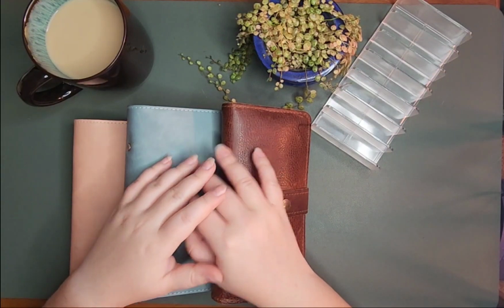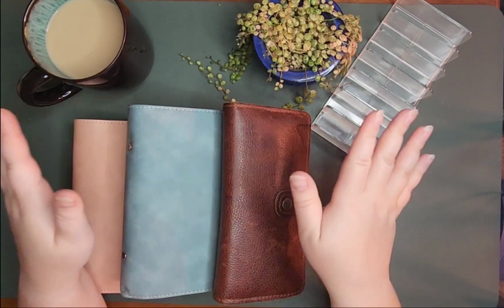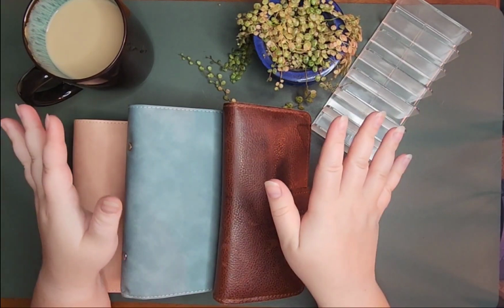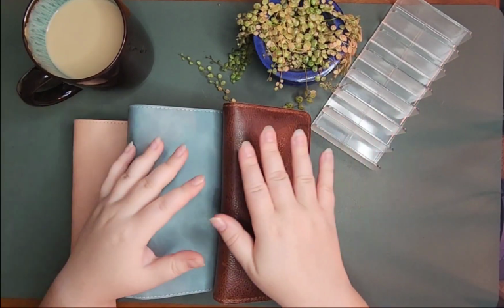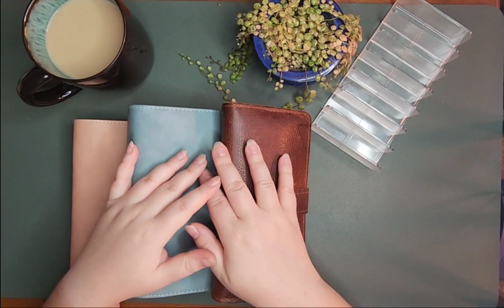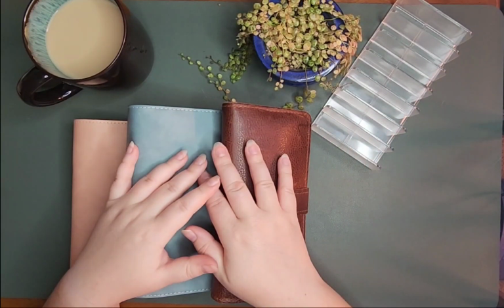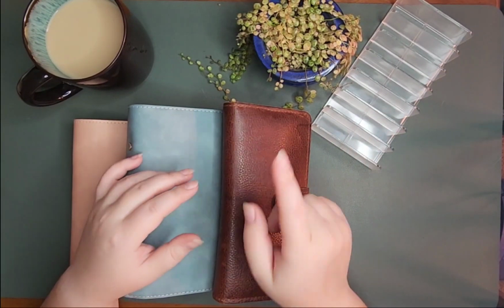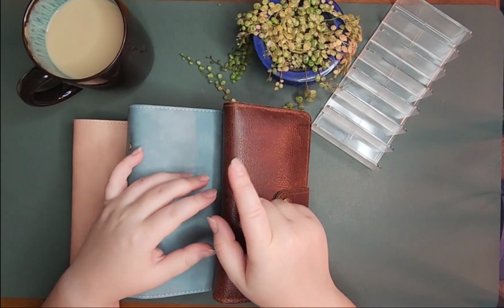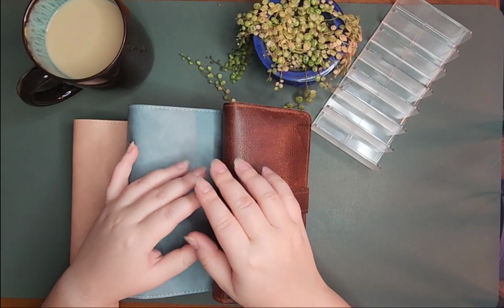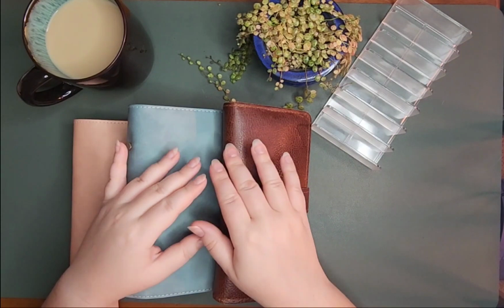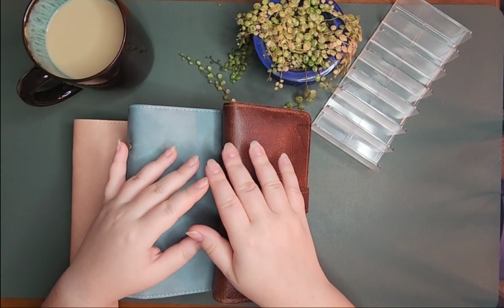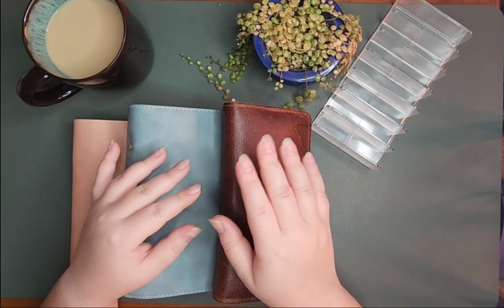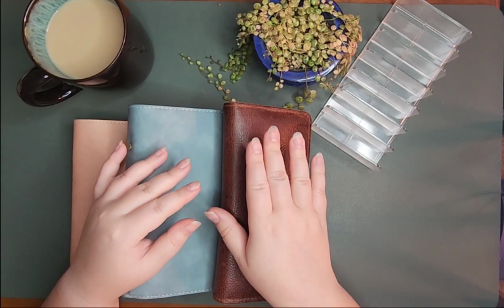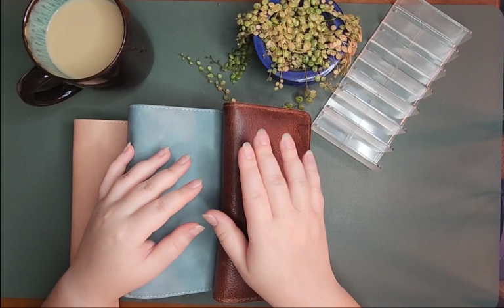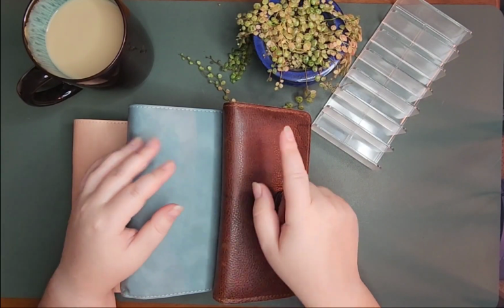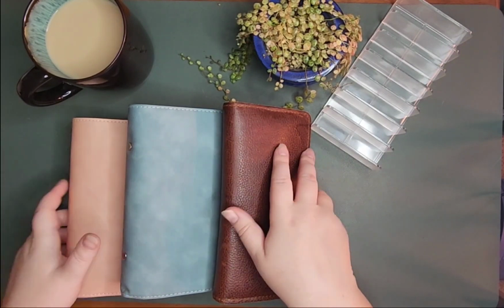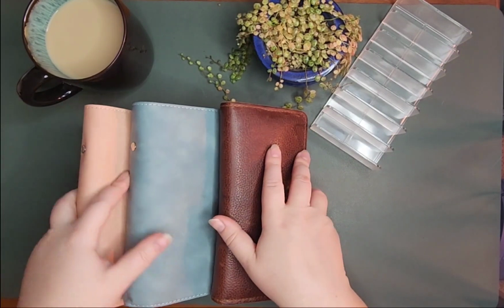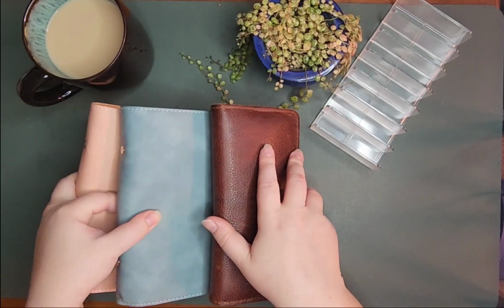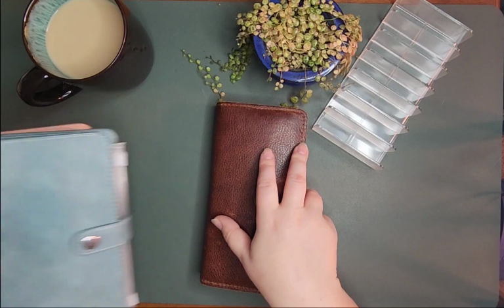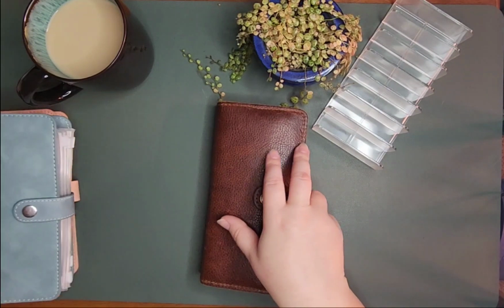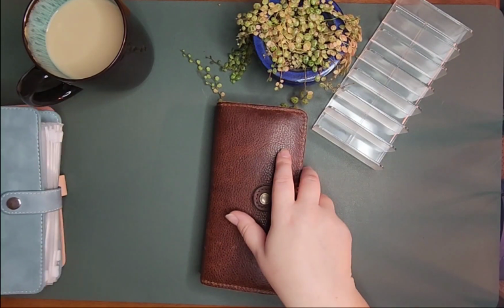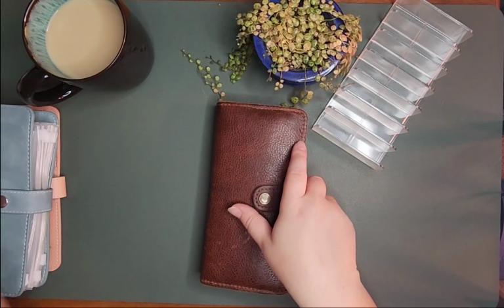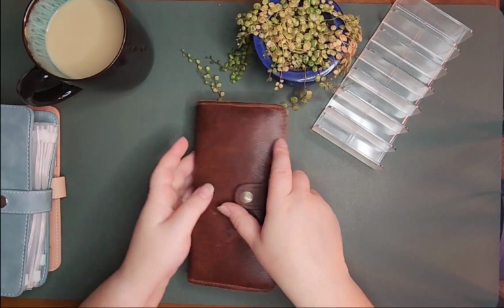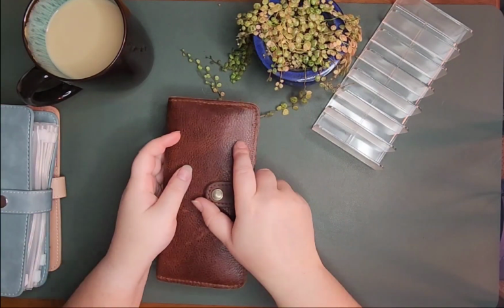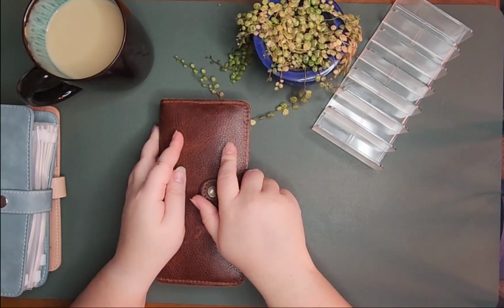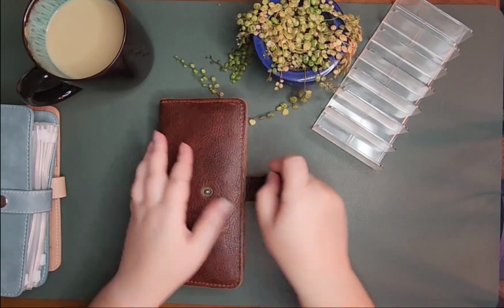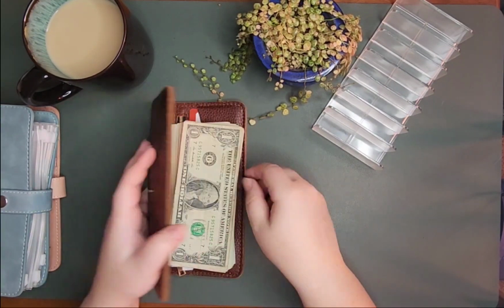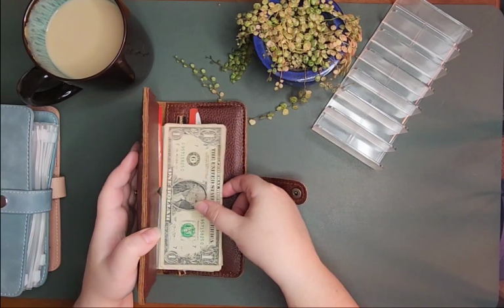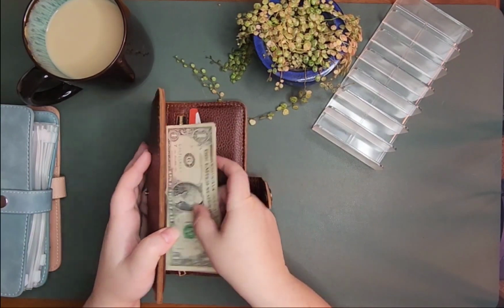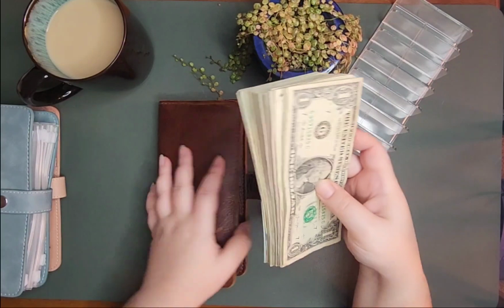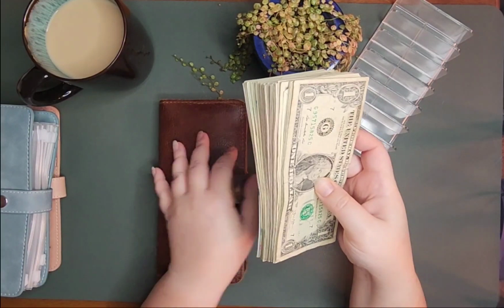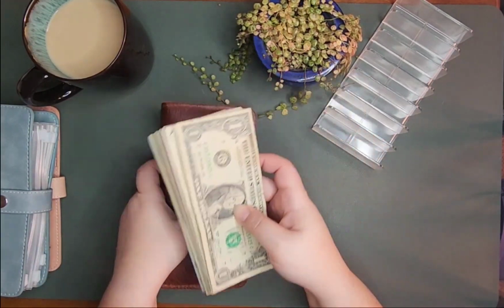Hello everyone, thanks for joining. So today we are going to be cash stuffing my first paycheck of October. The amount we'll be stuffing is $1,297. So let's go ahead and get that out.